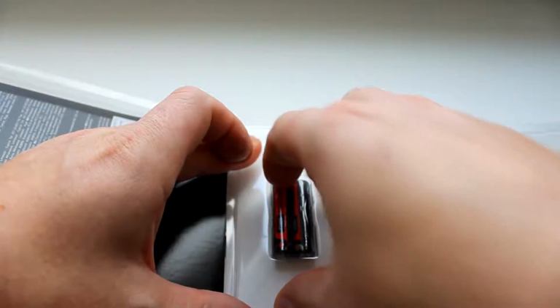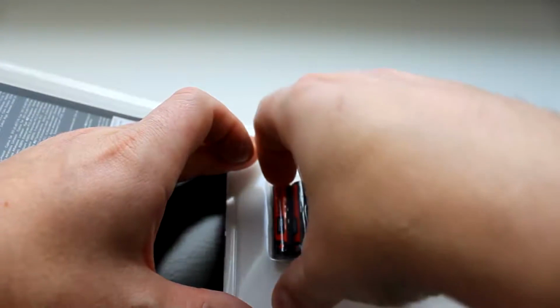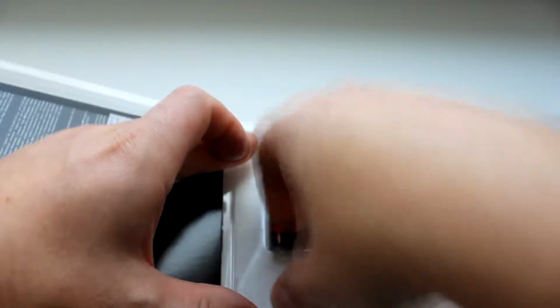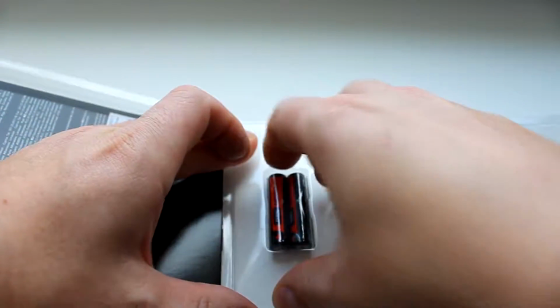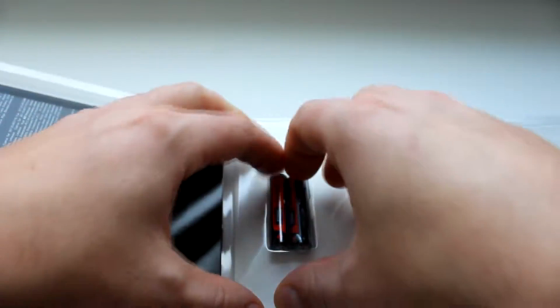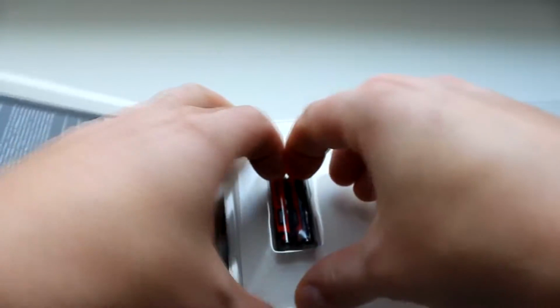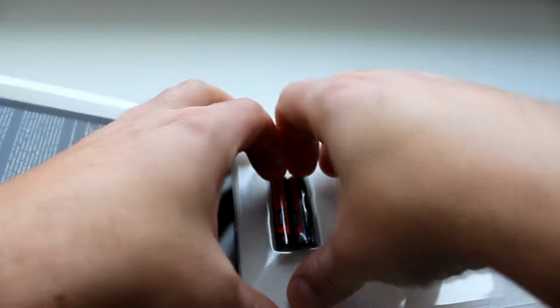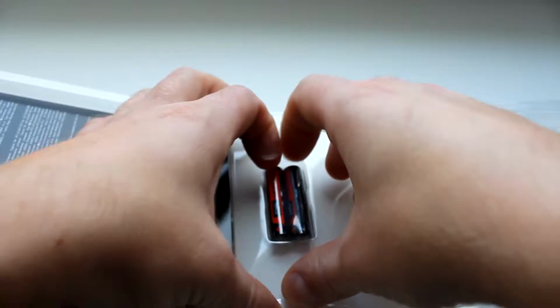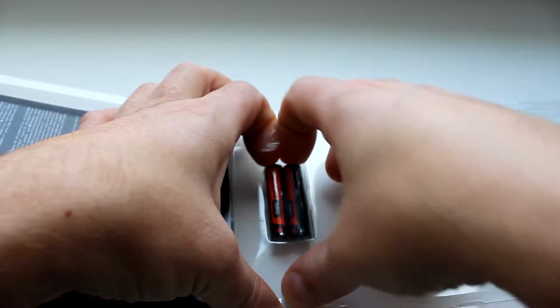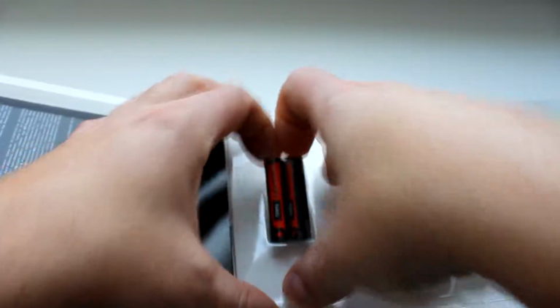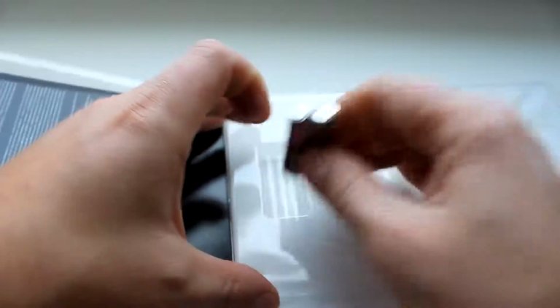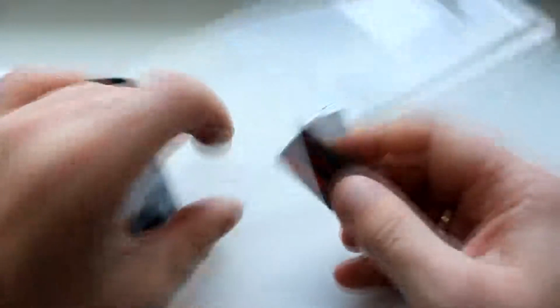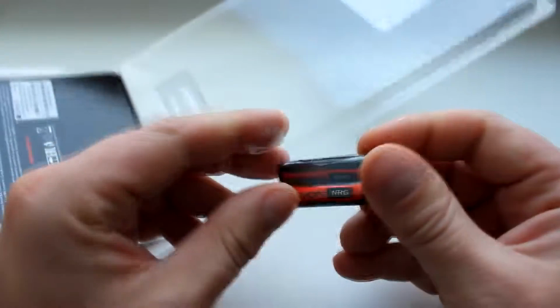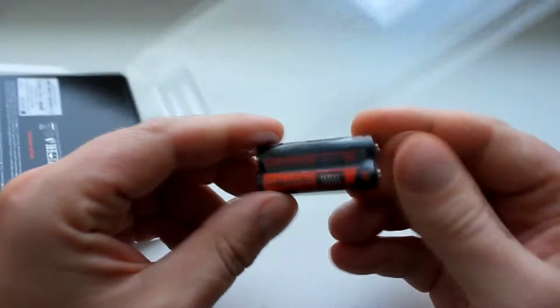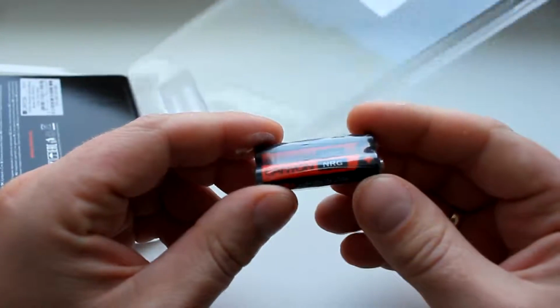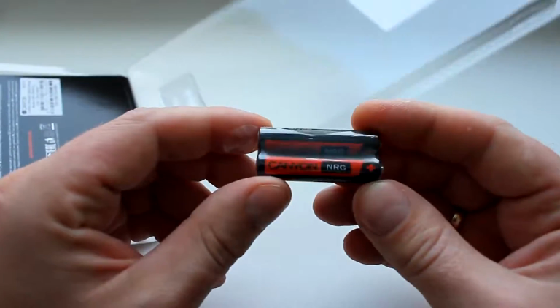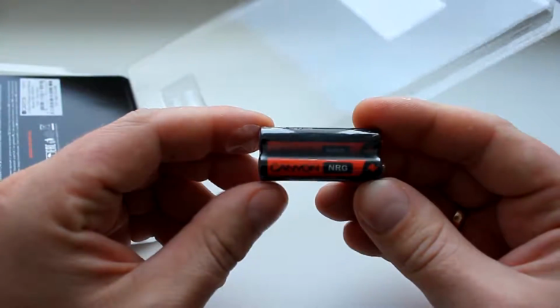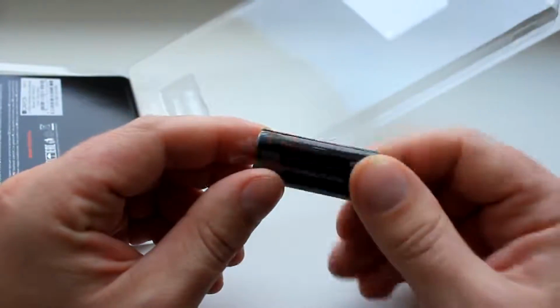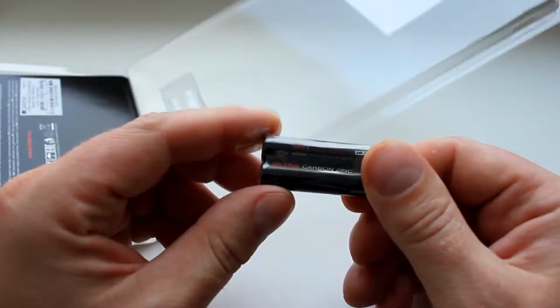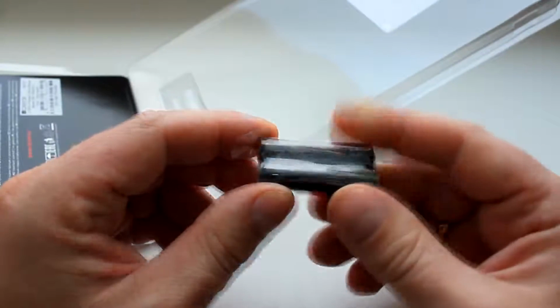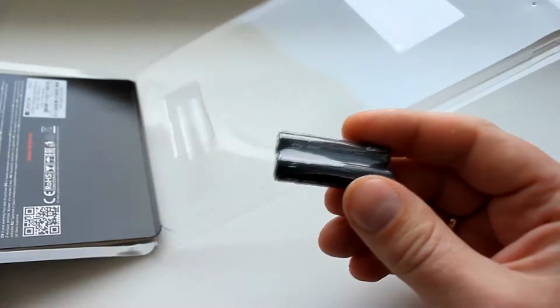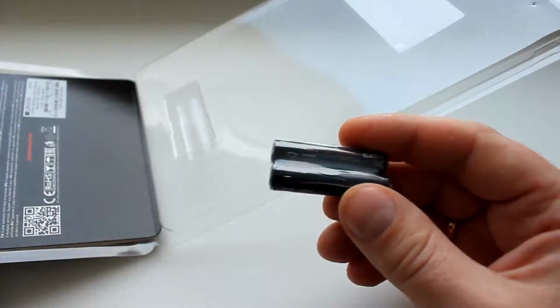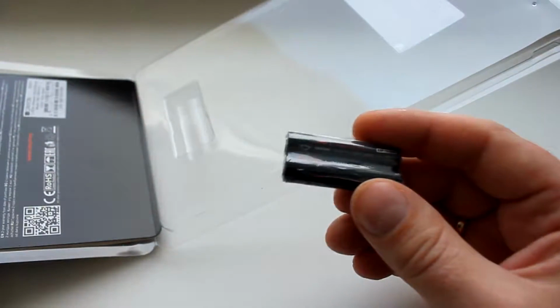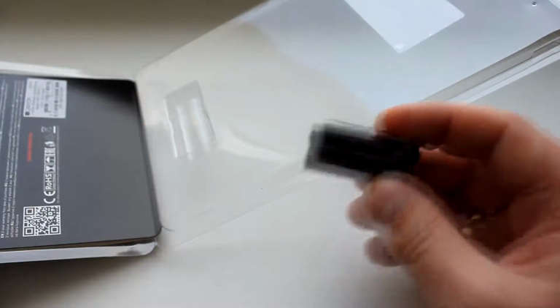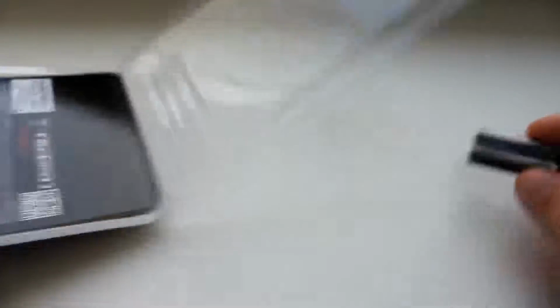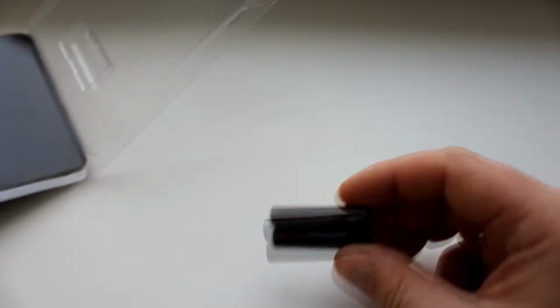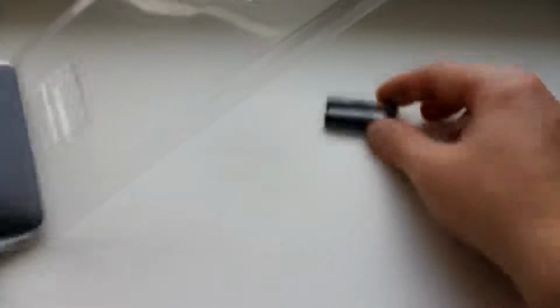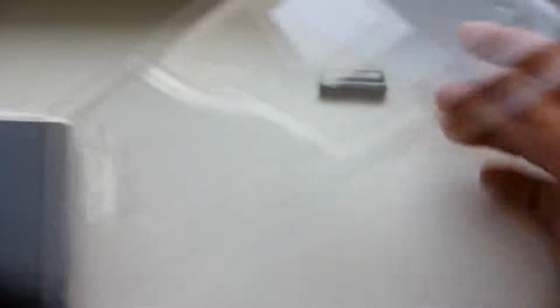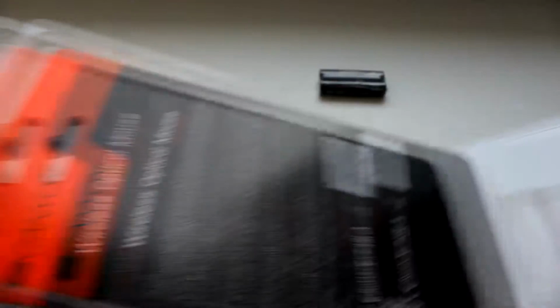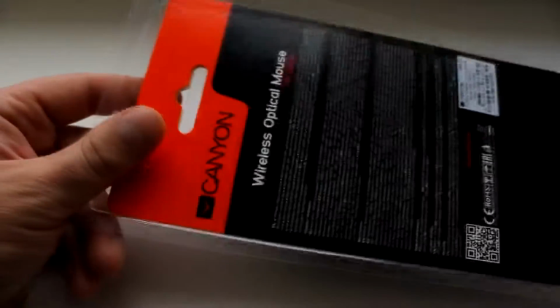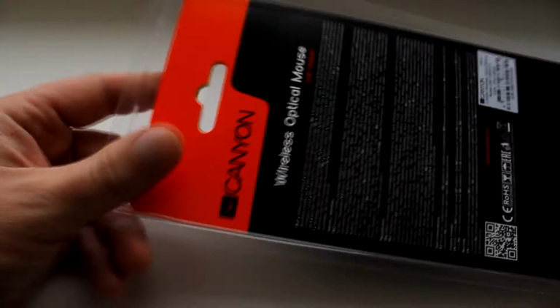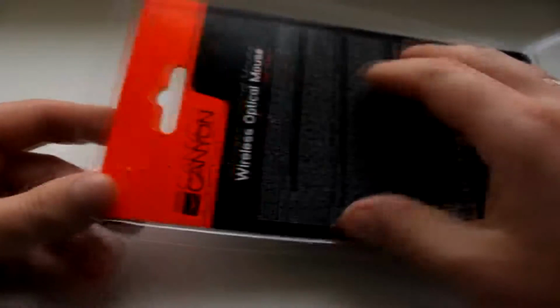Вот так, в новогоднюю ночь. В комплекте идут две батарейки — каньоновские, запечатанные. Отложим их в сторону.